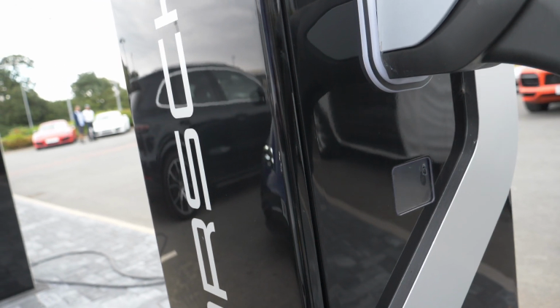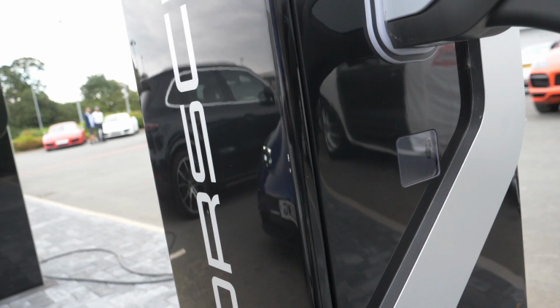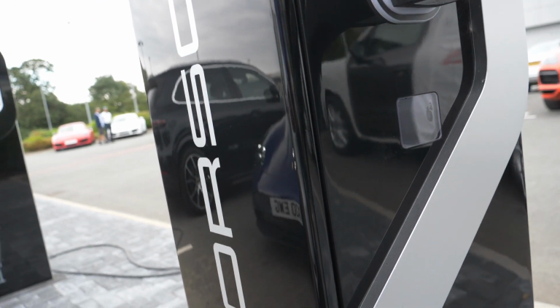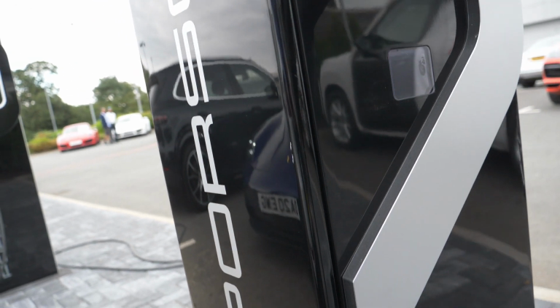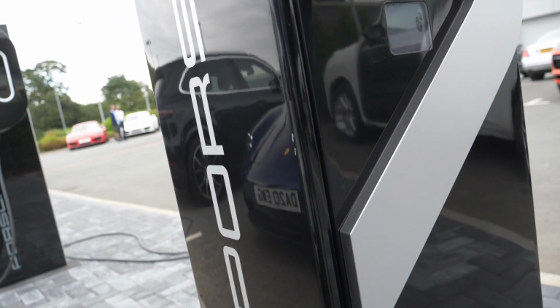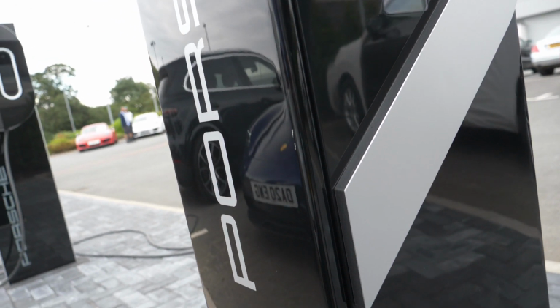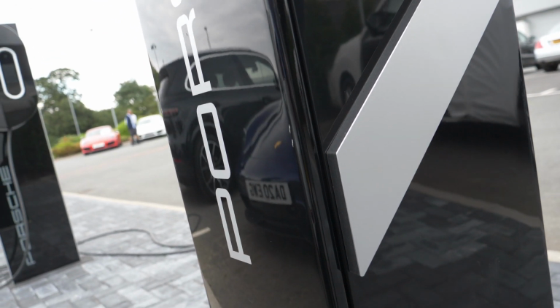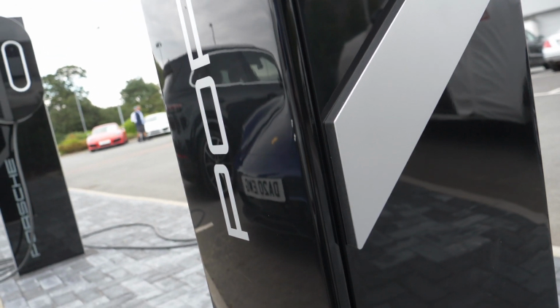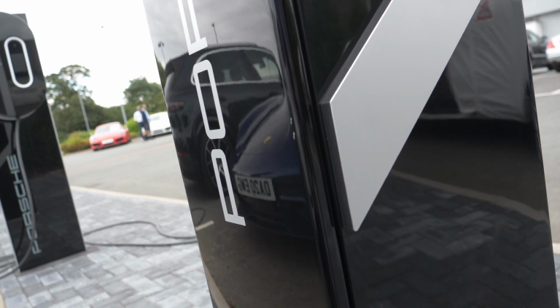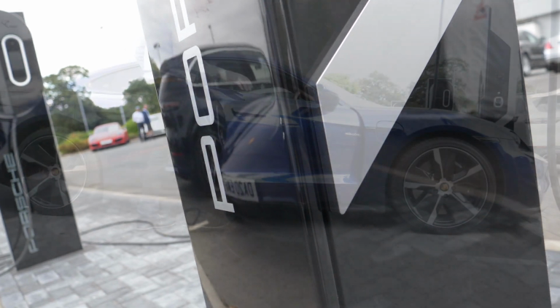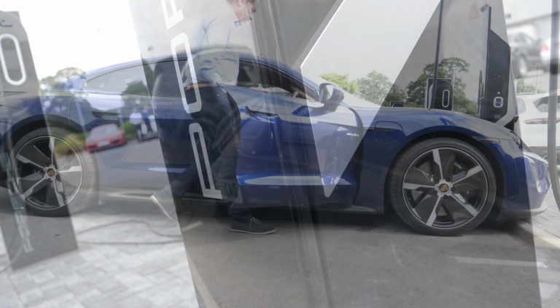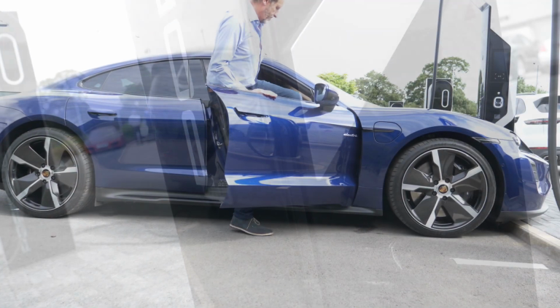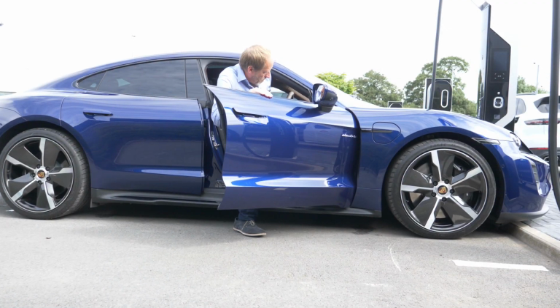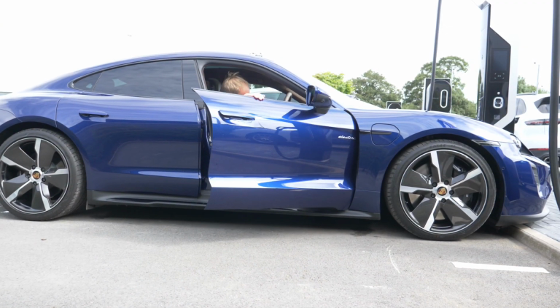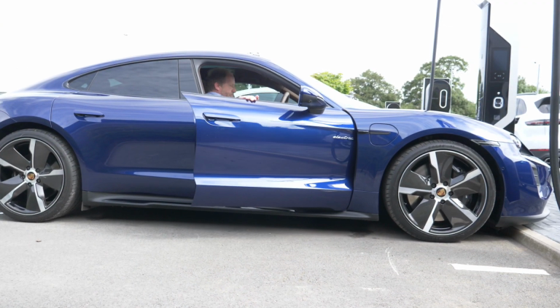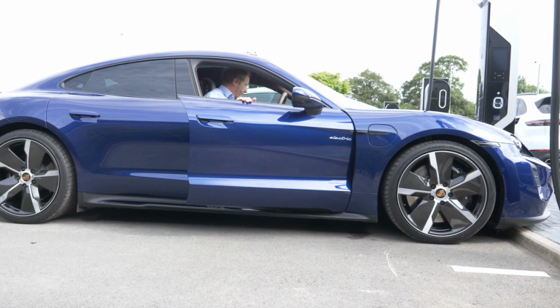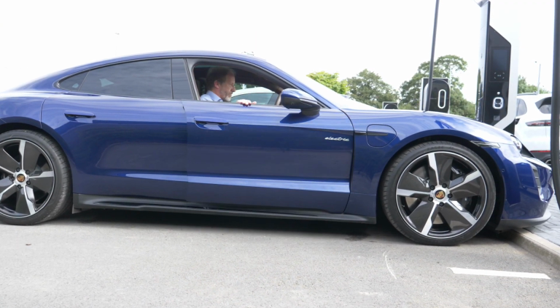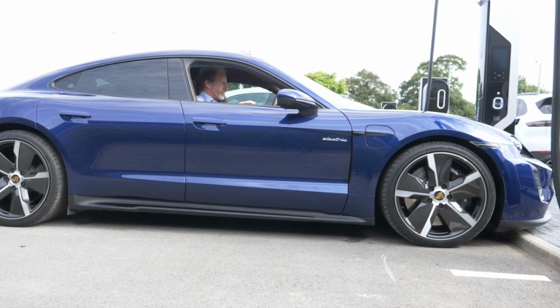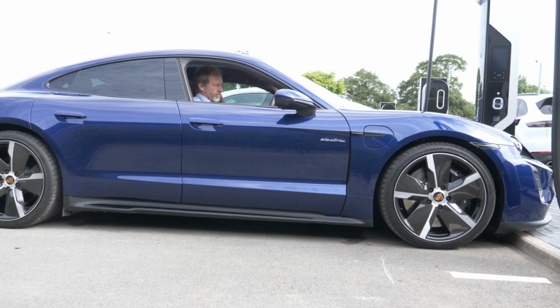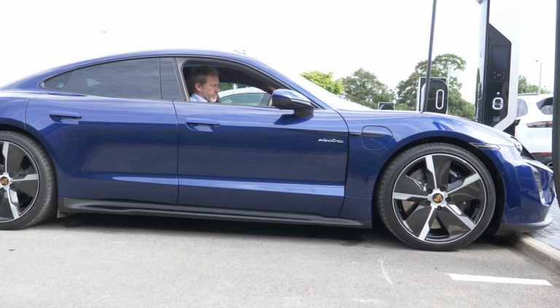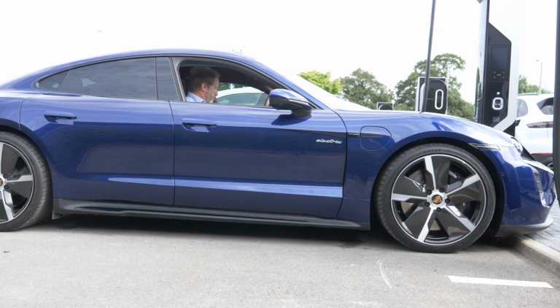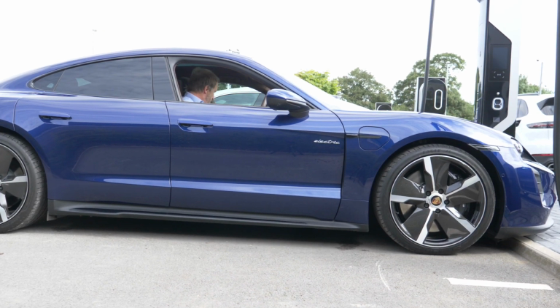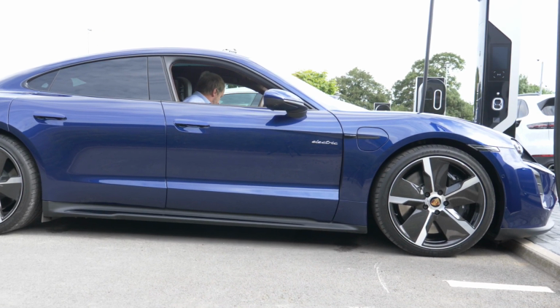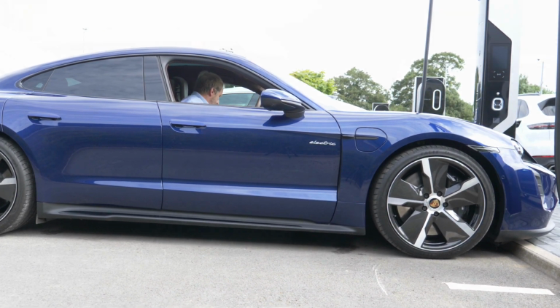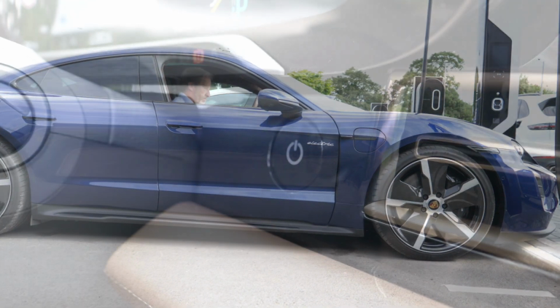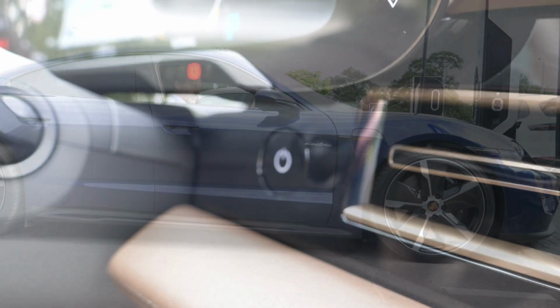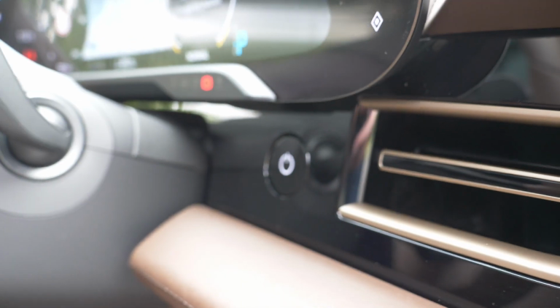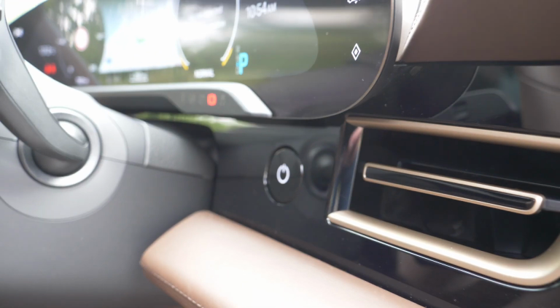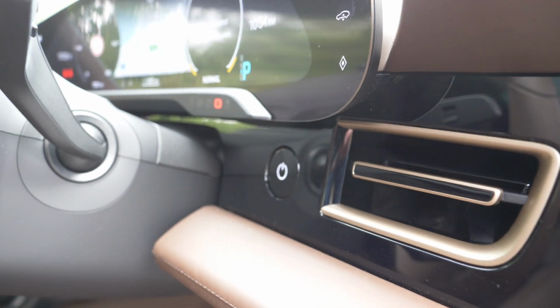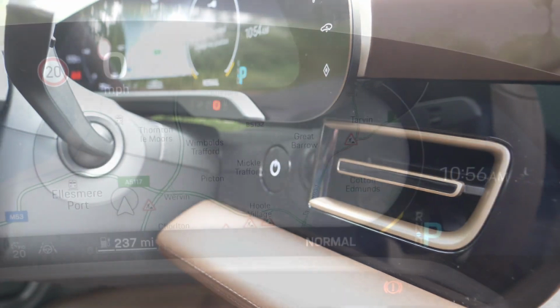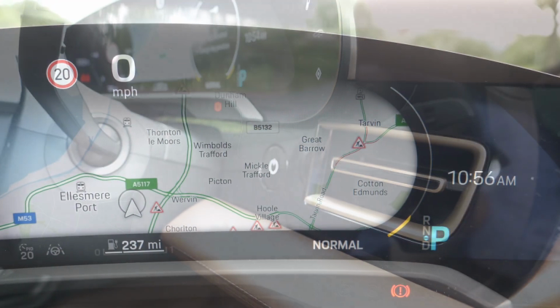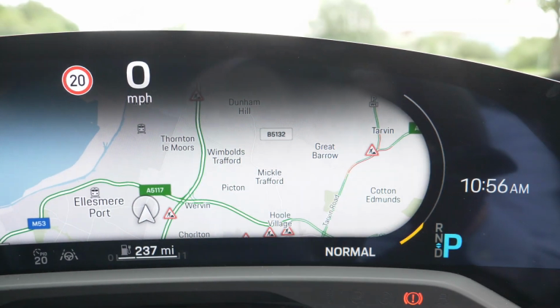We're going to talk more about this technology later. For now, let's jump straight into this future-world car. We have to wait just one, maybe two seconds while our Taycan recognises that the person walking up to it holds the key — and the doors unlock, lights come on.